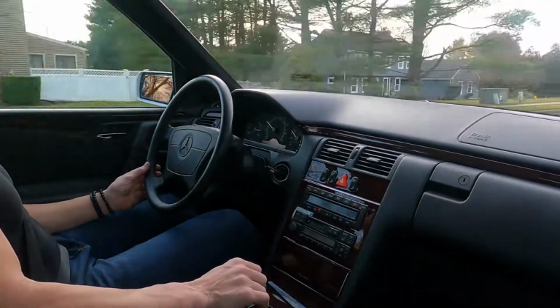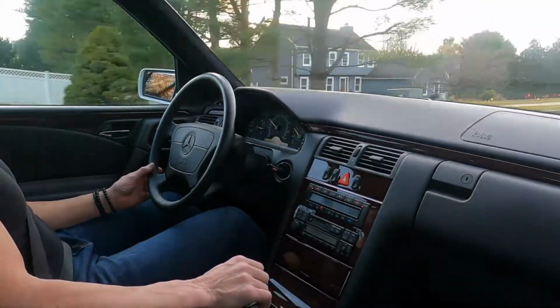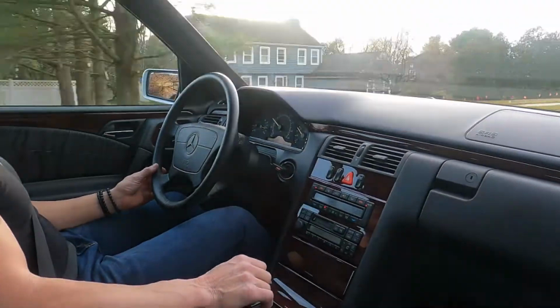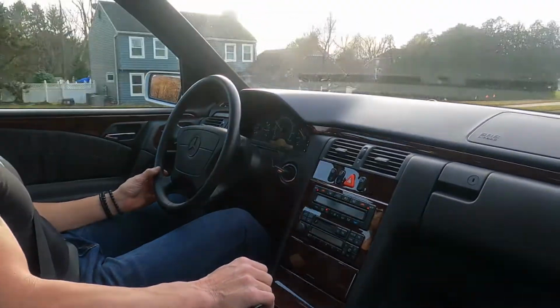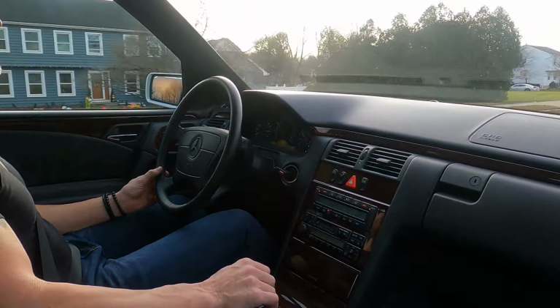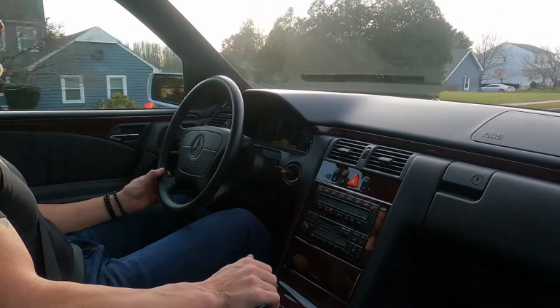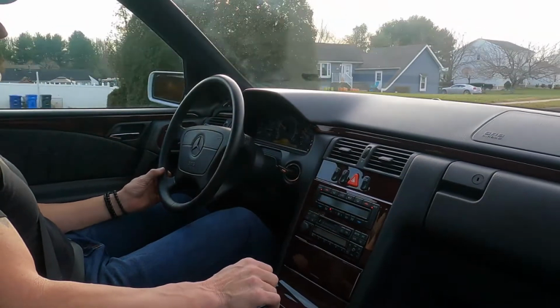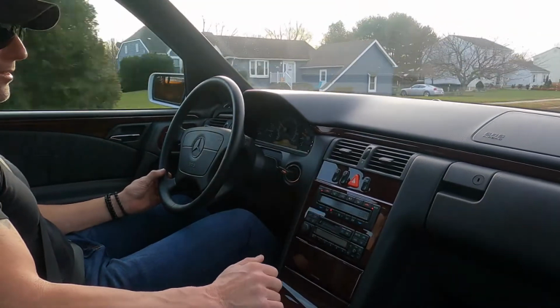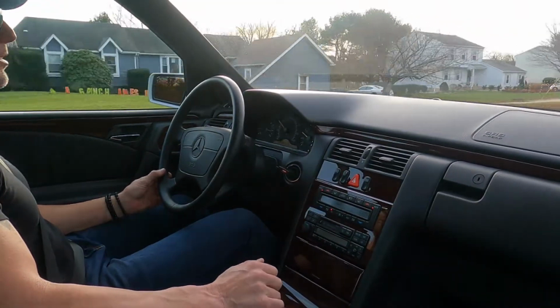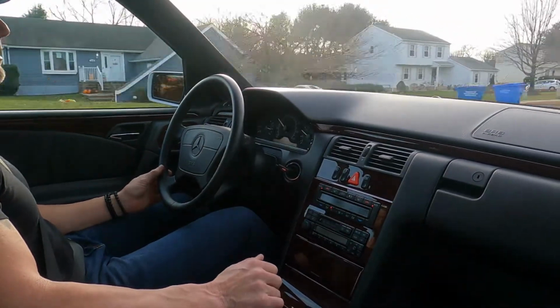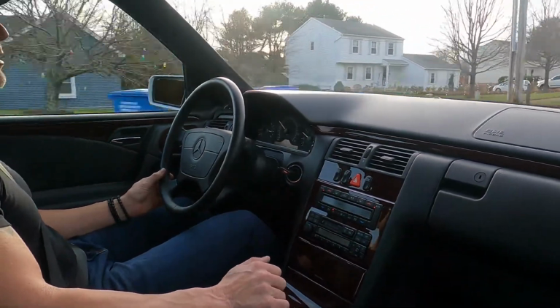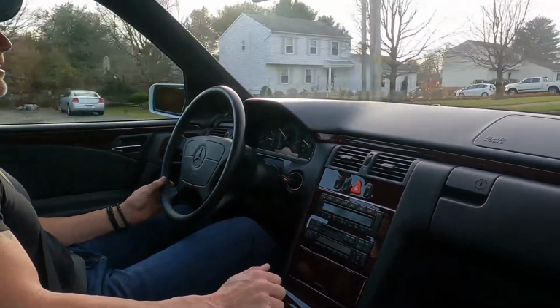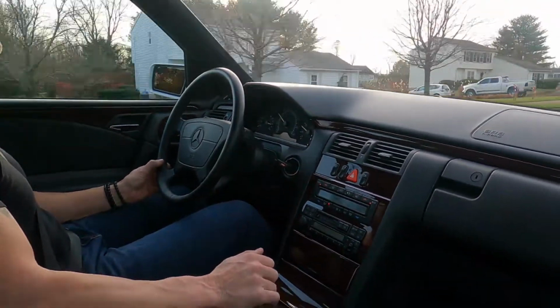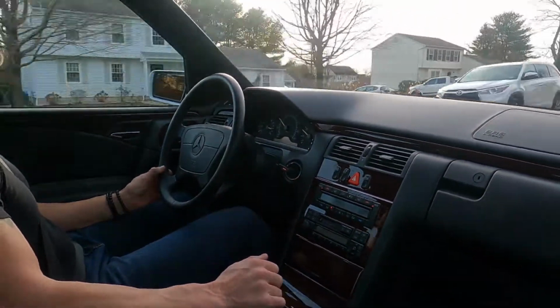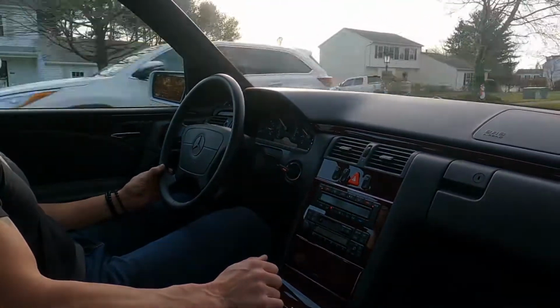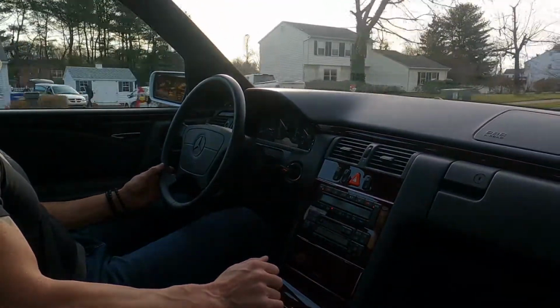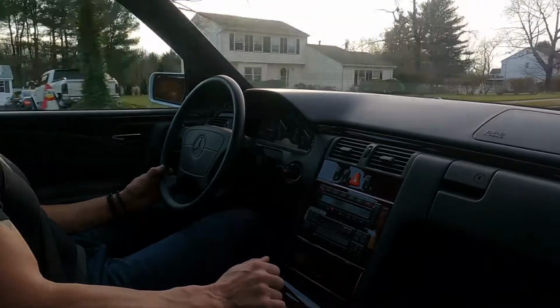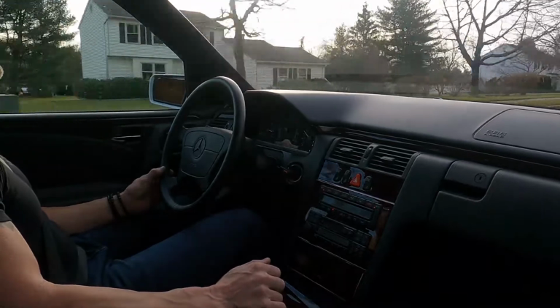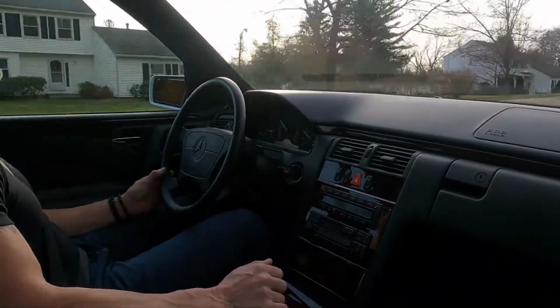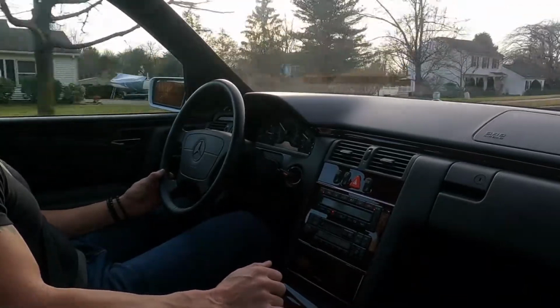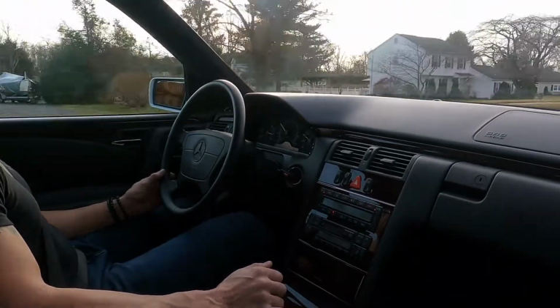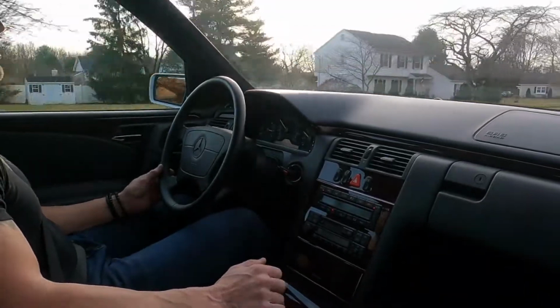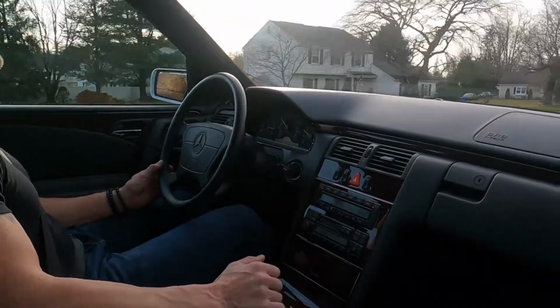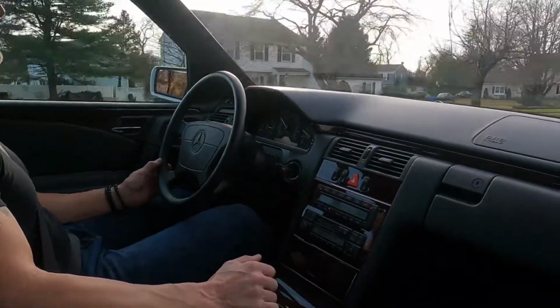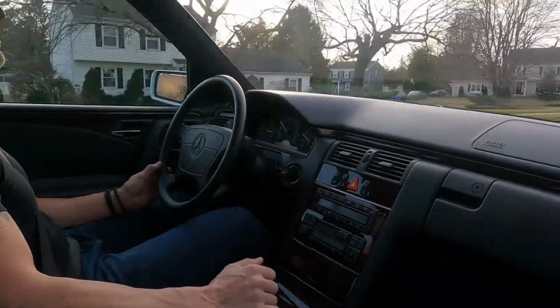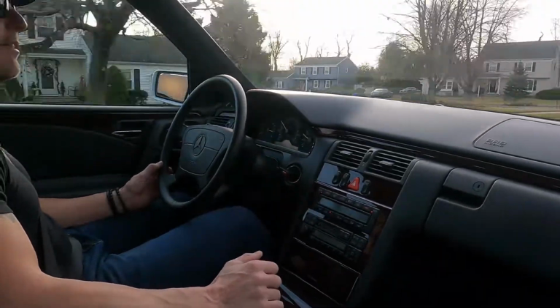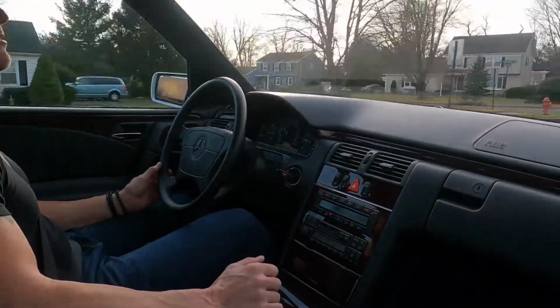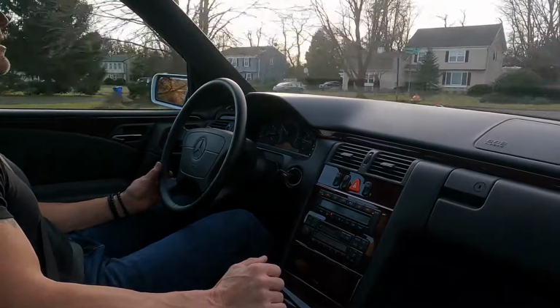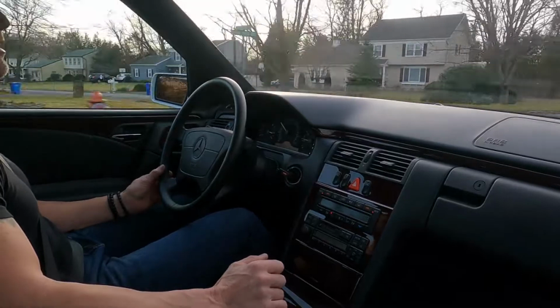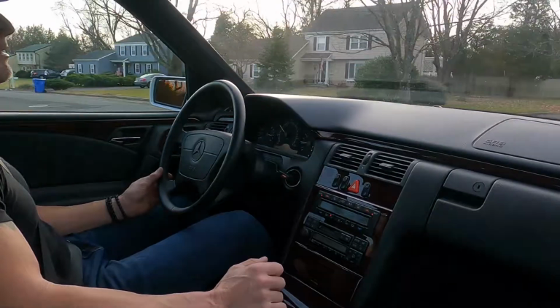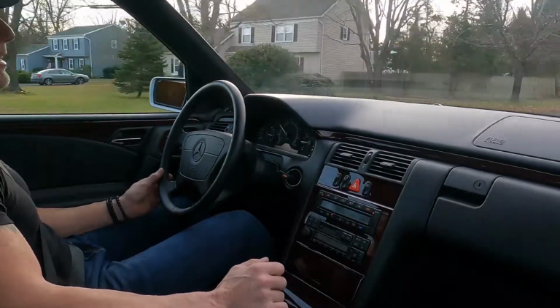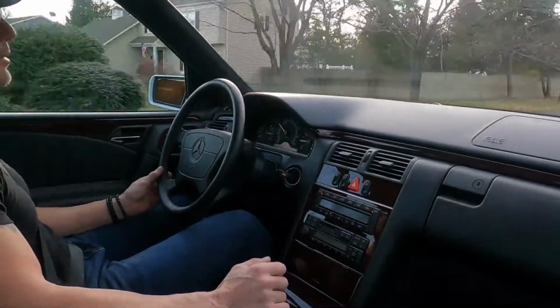In my next video we'll be going over the car extensively showing the cosmetics. Mechanically, the car is ready to go — it's turnkey. Ready to be driven and enjoyed.